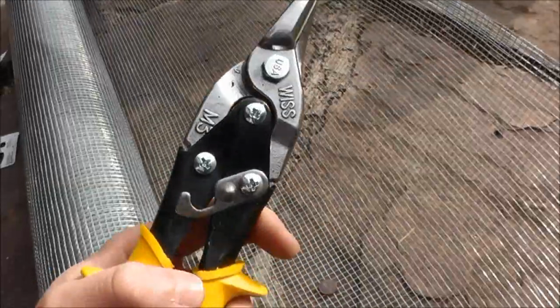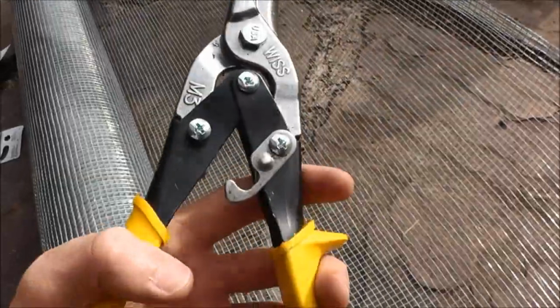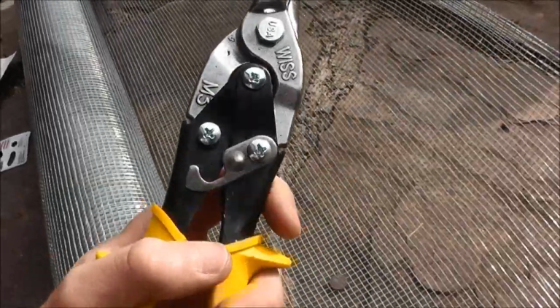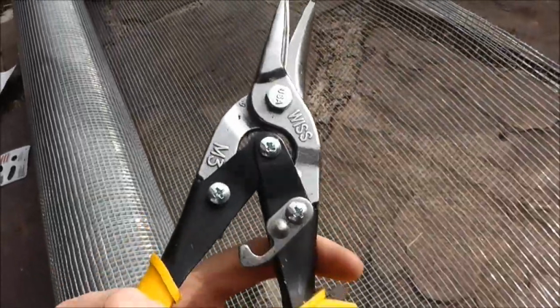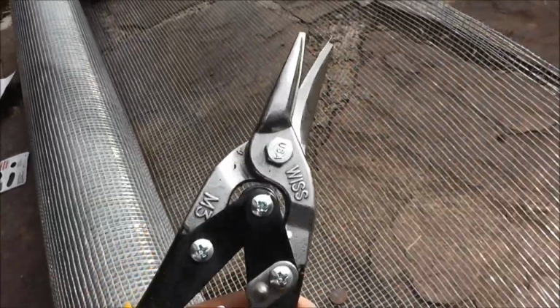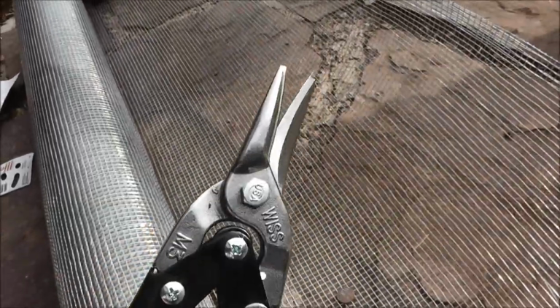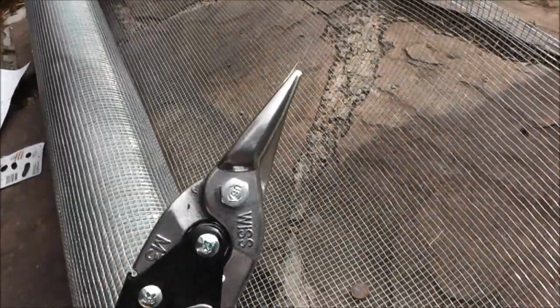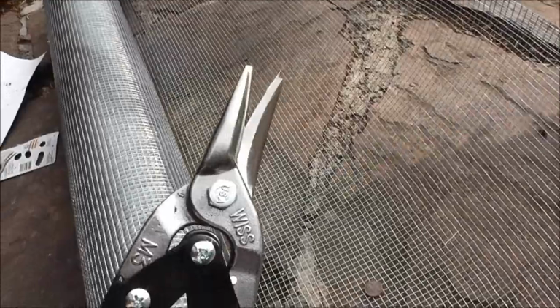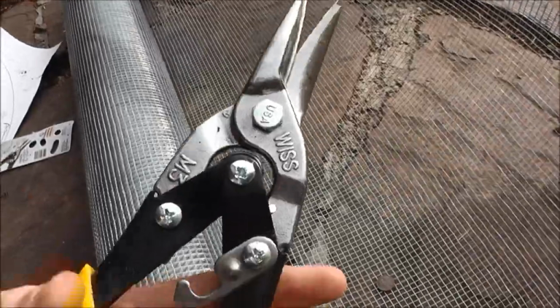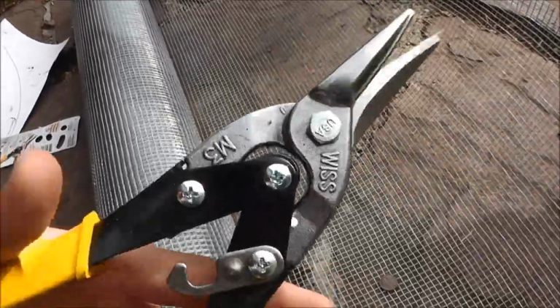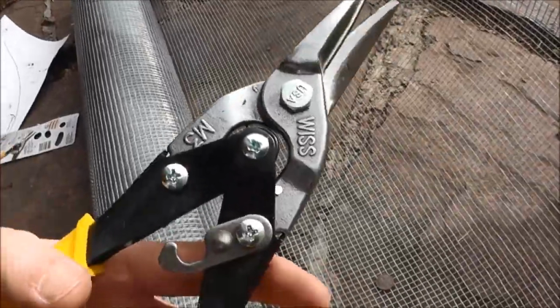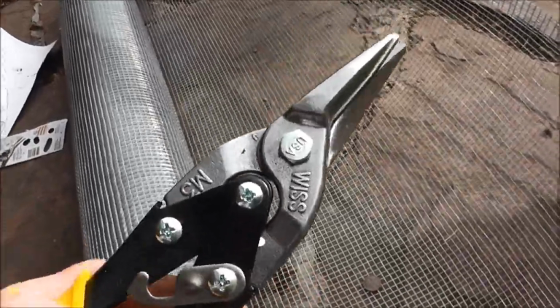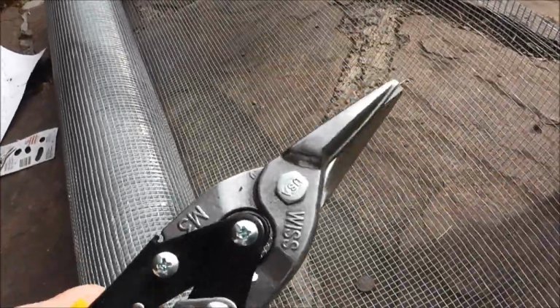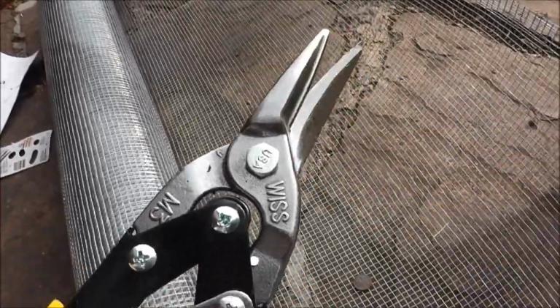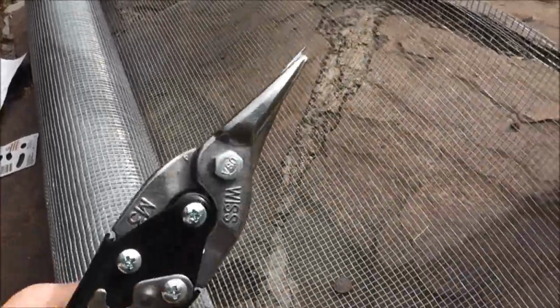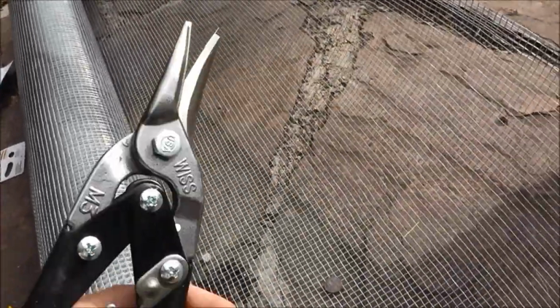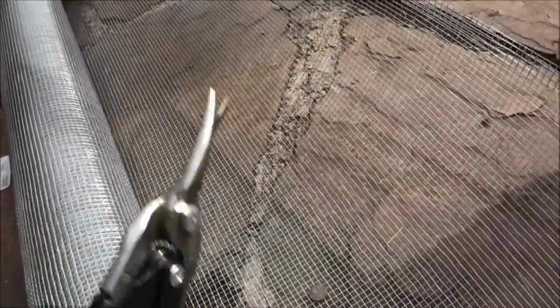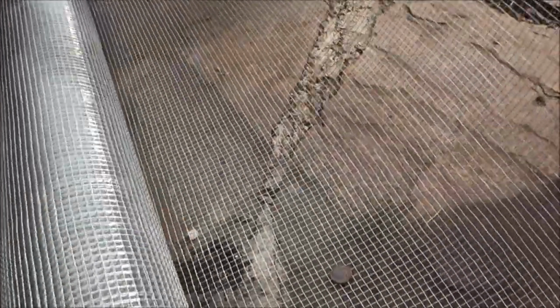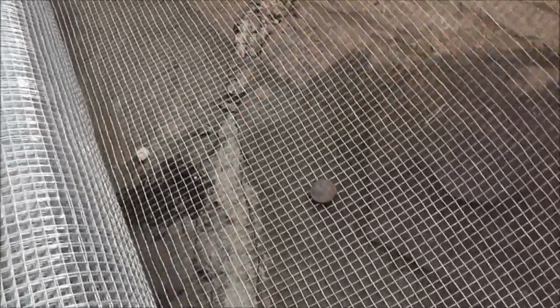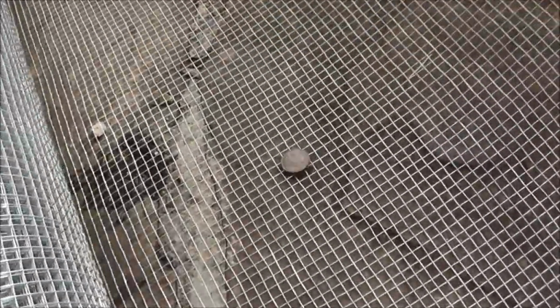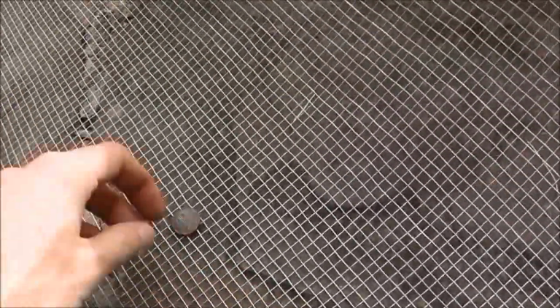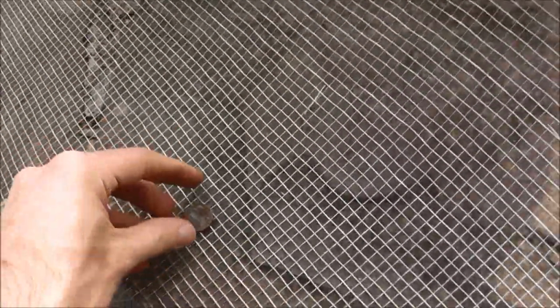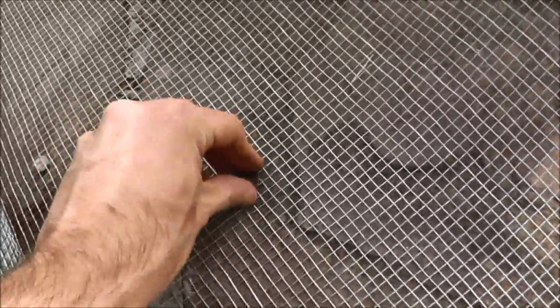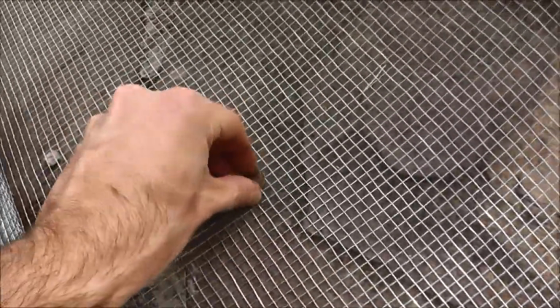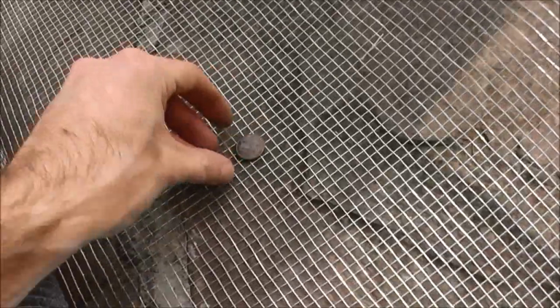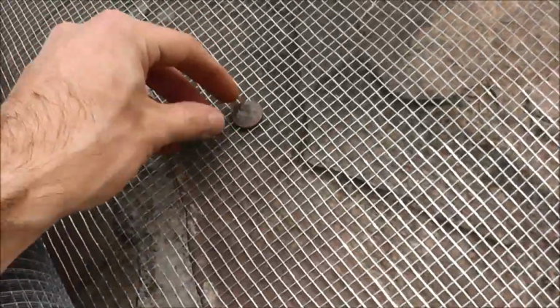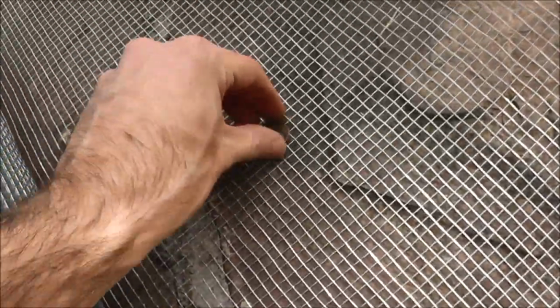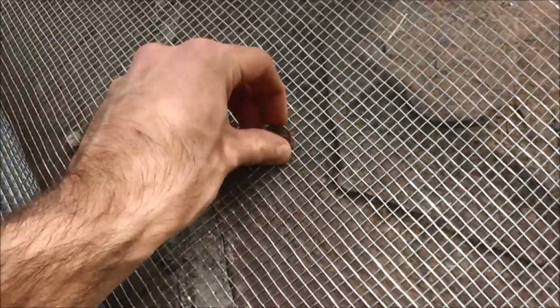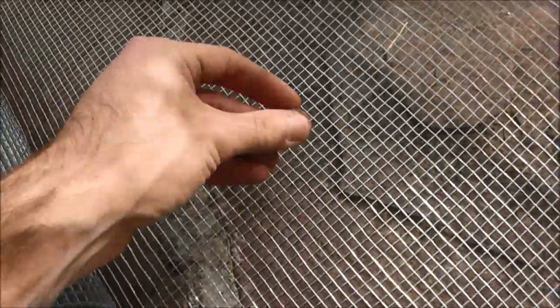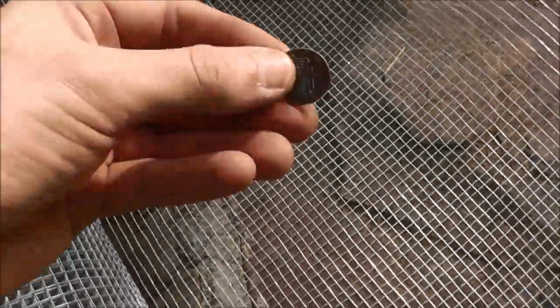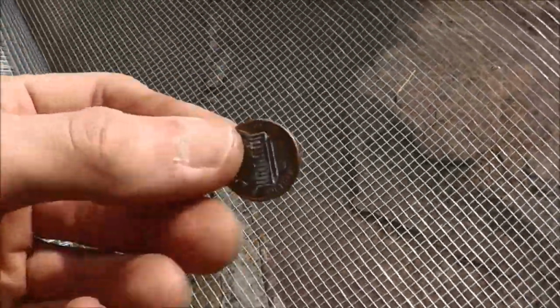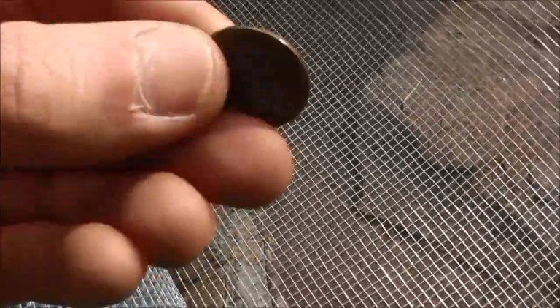These tin snips are pretty sweet — they're sort of like scissors on steroids. I think these are going to come in really handy for a lot of things. And there's my penny, so I'll collect that — it is heads down, so that's not a good sign.